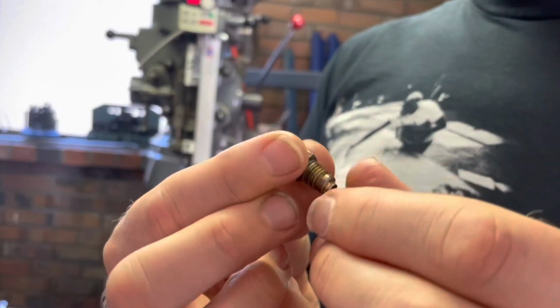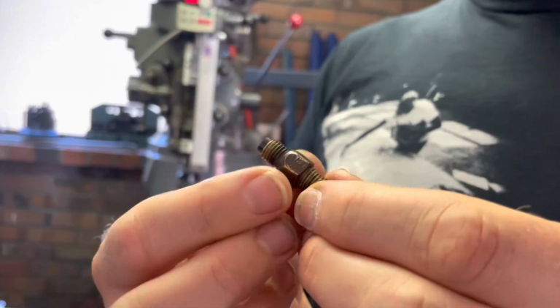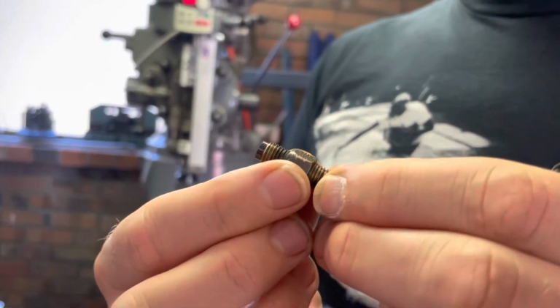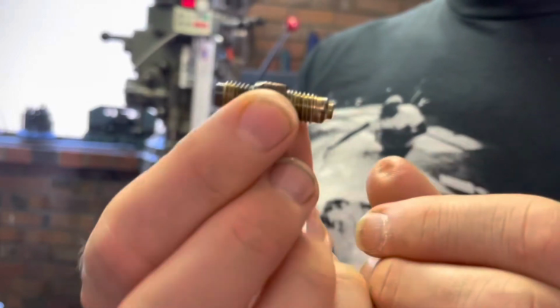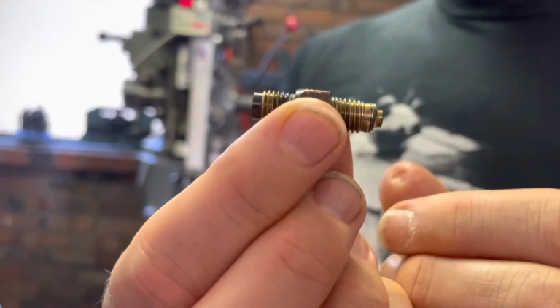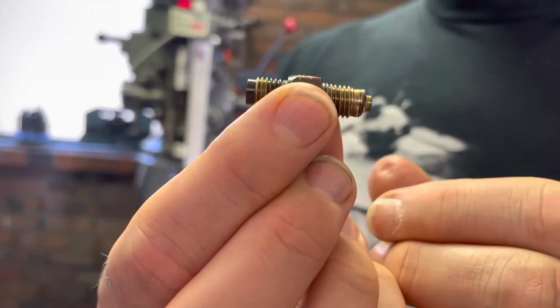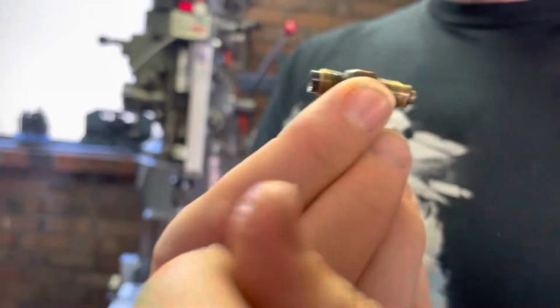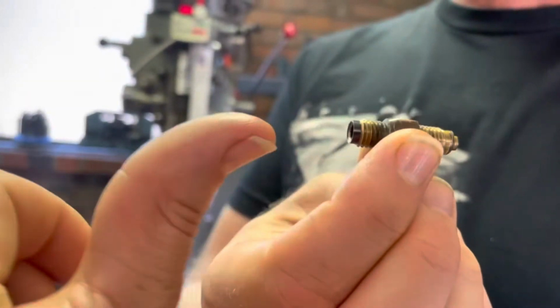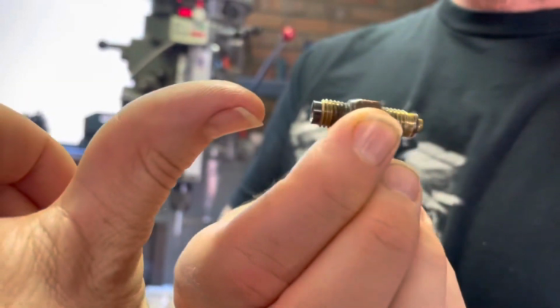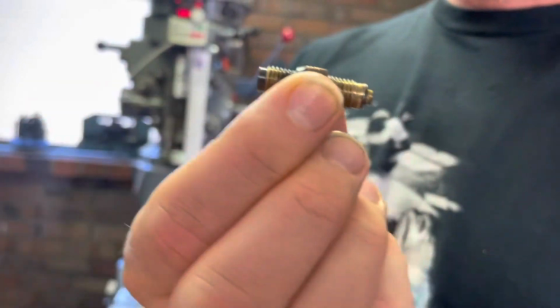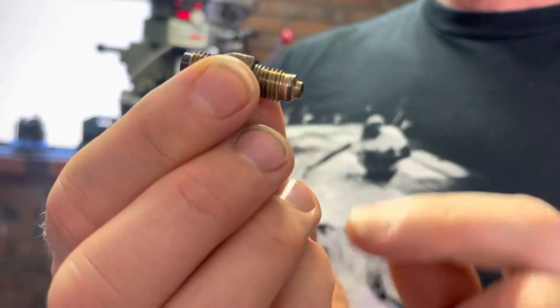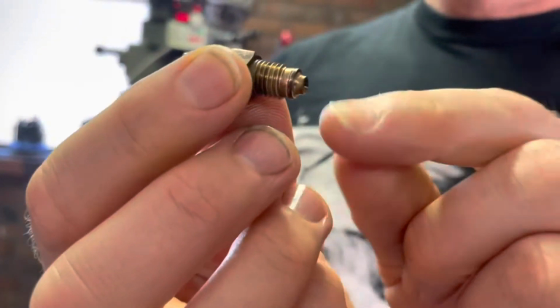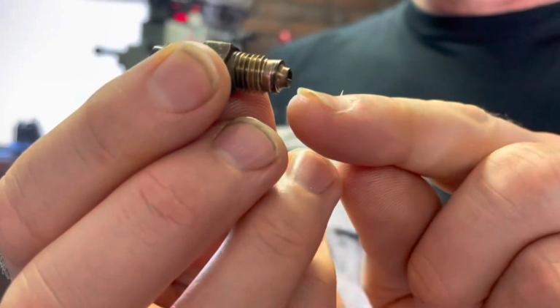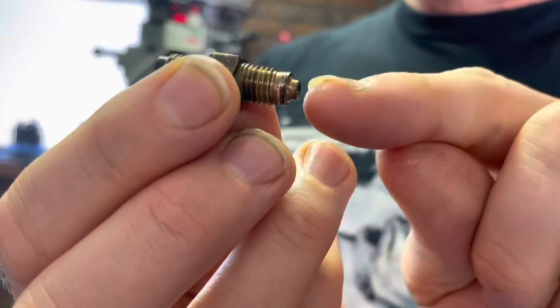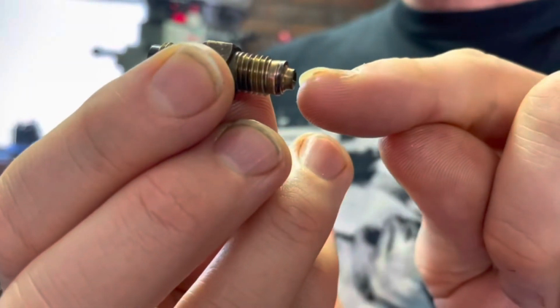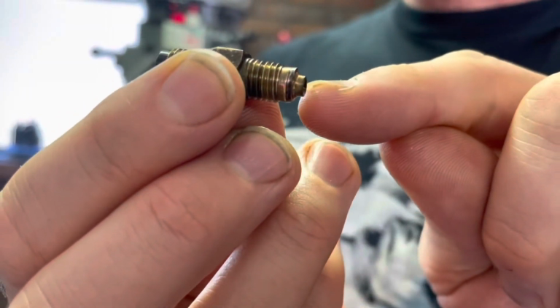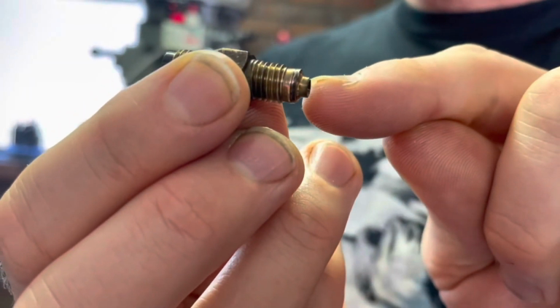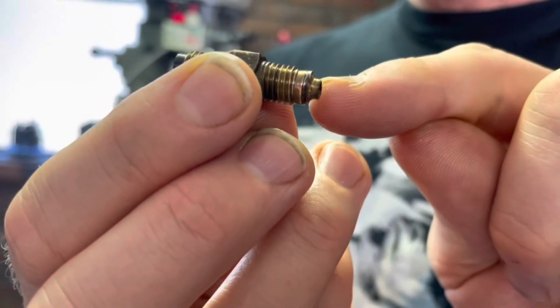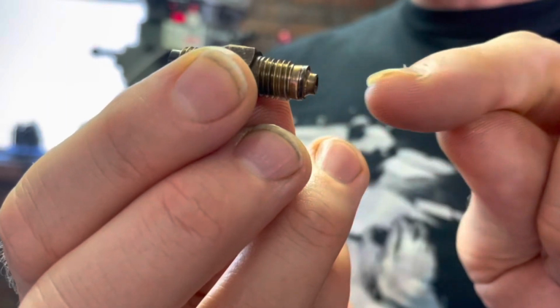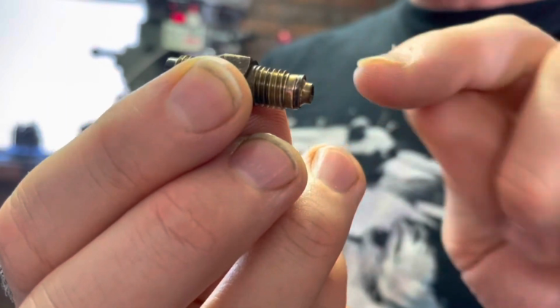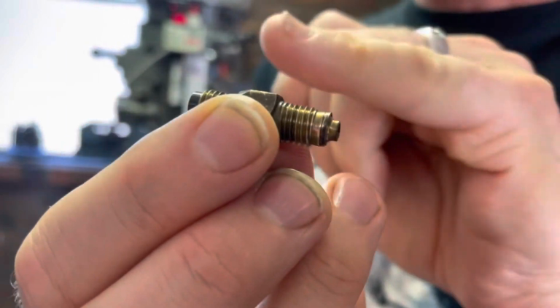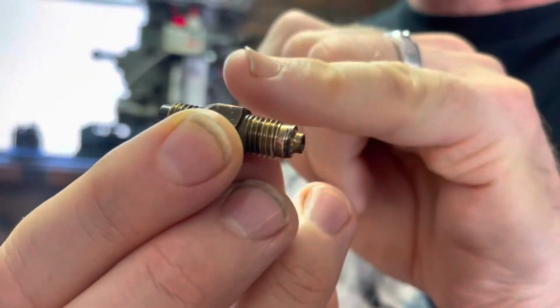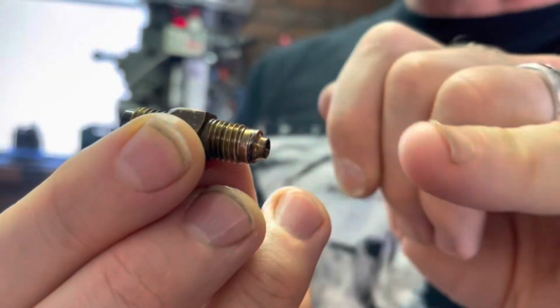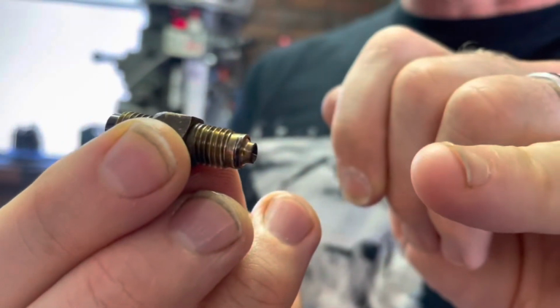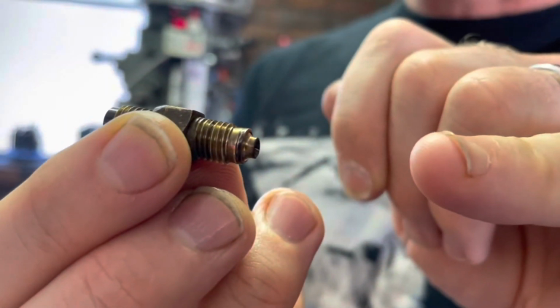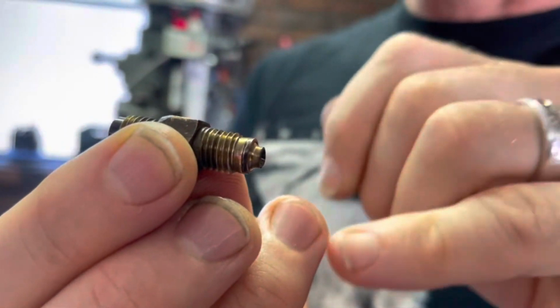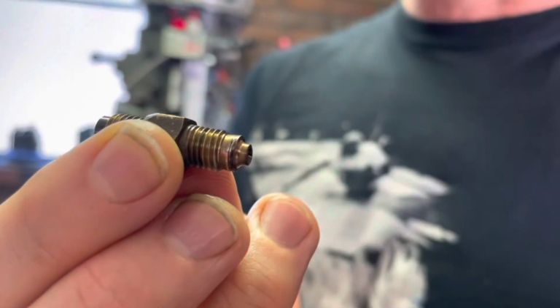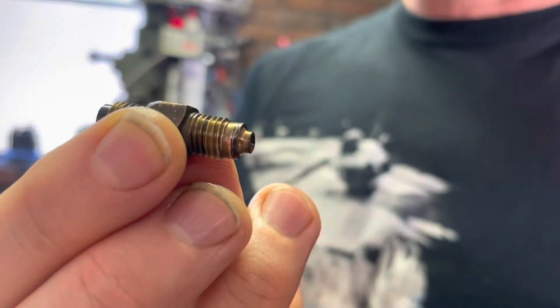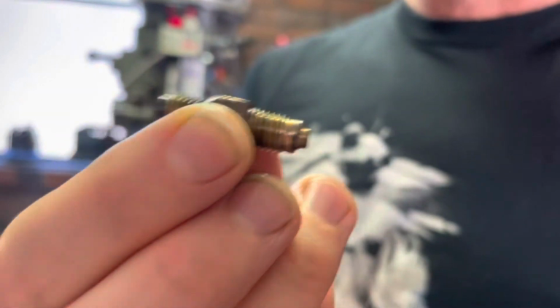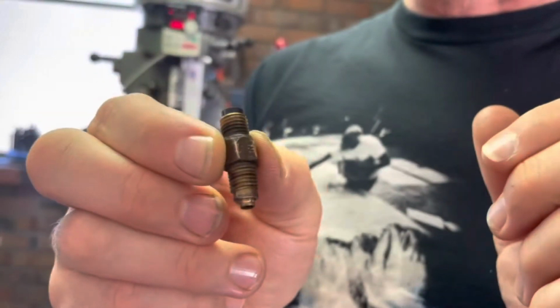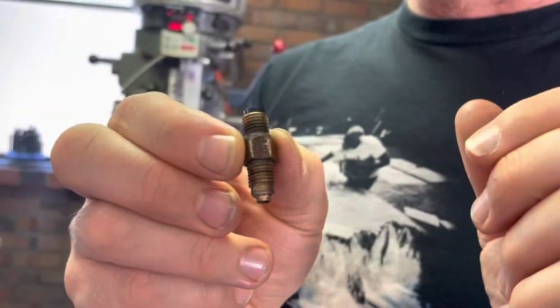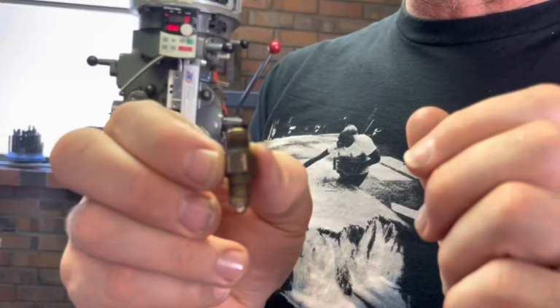What we're going to do is press from this end — this section can all come off and all the internals can fall out the bottom, then you can rinse them out. So this is how I did it.